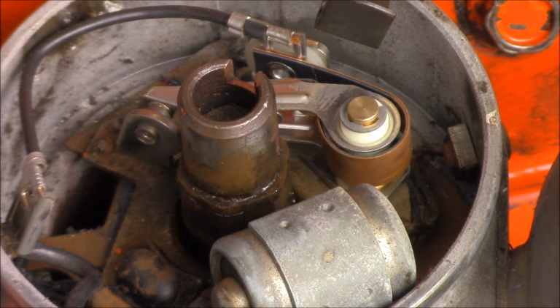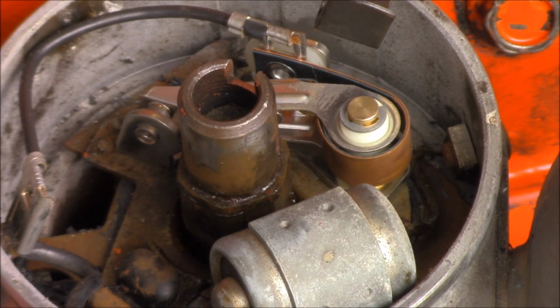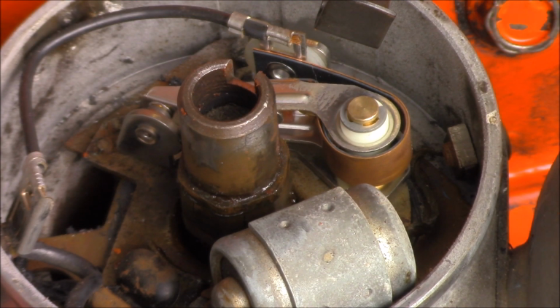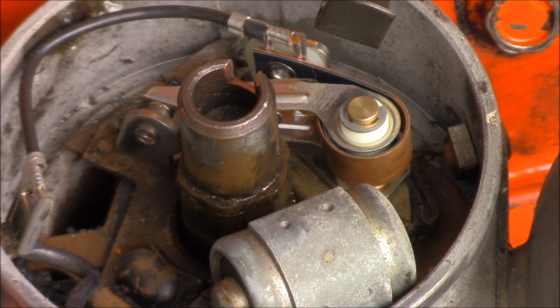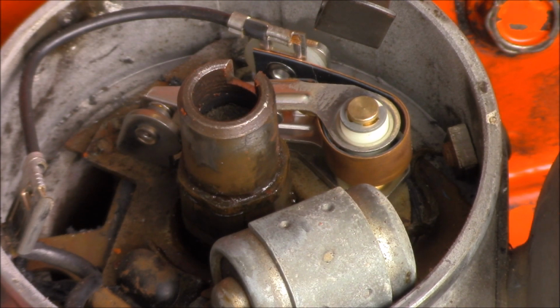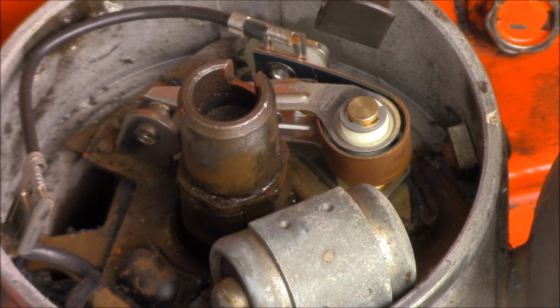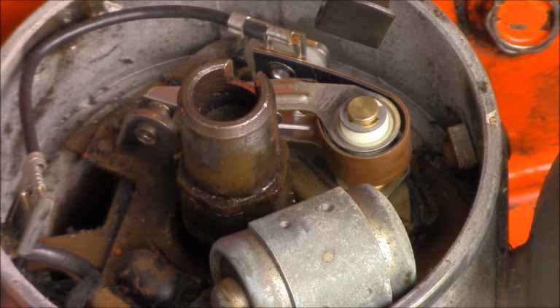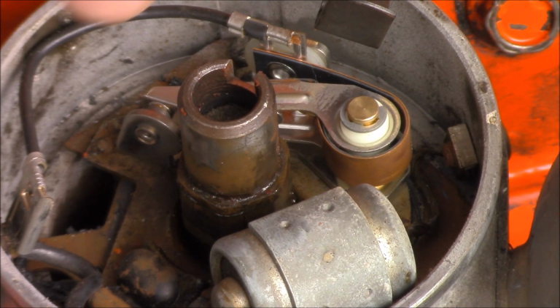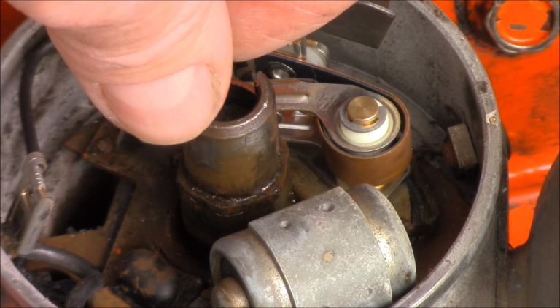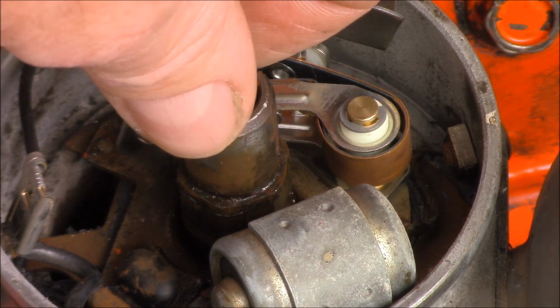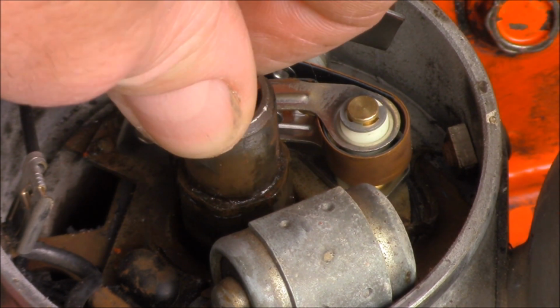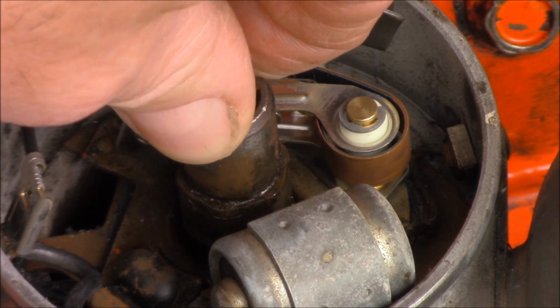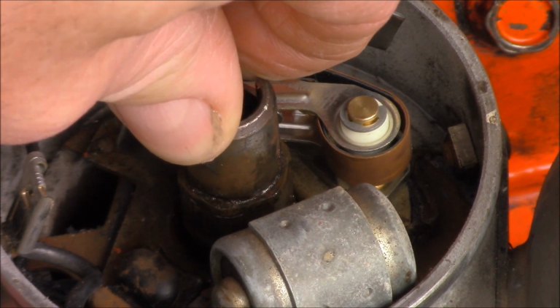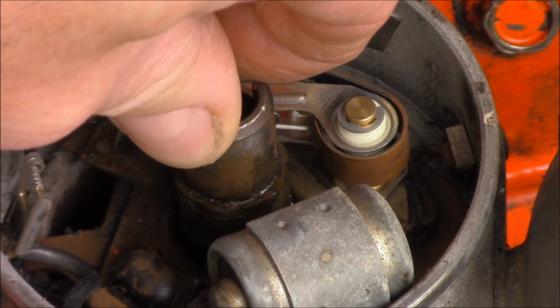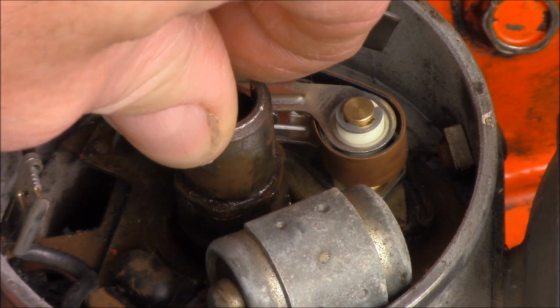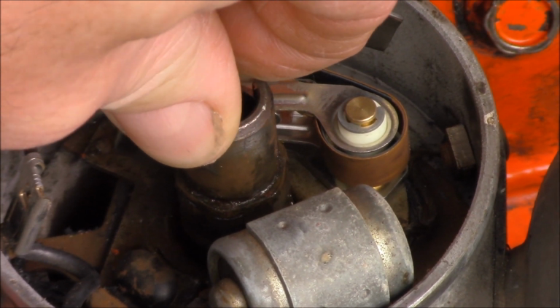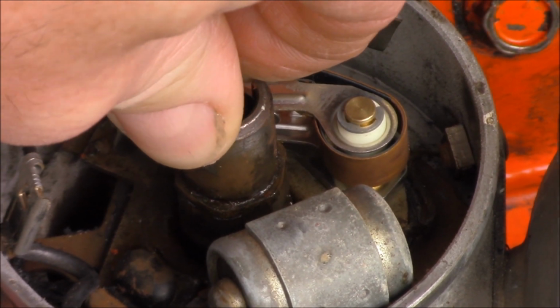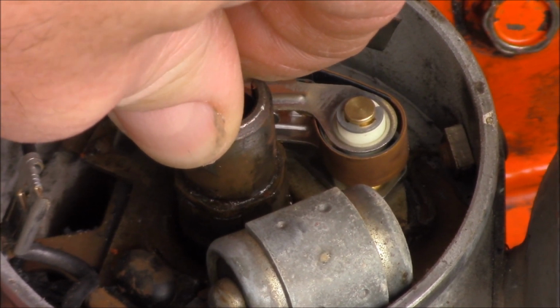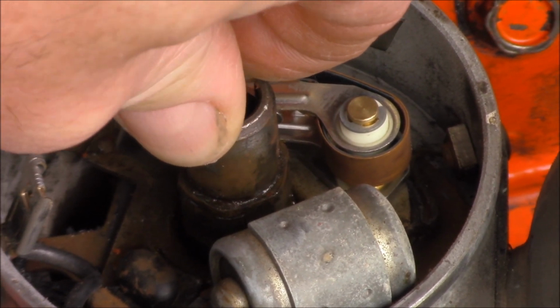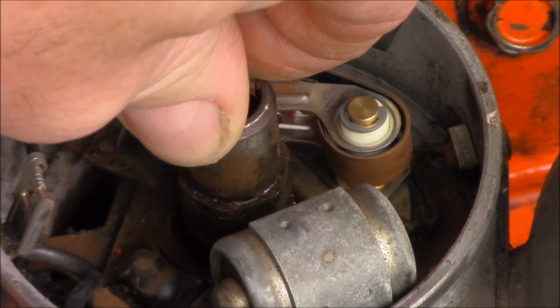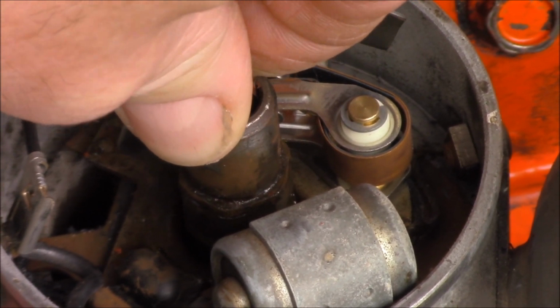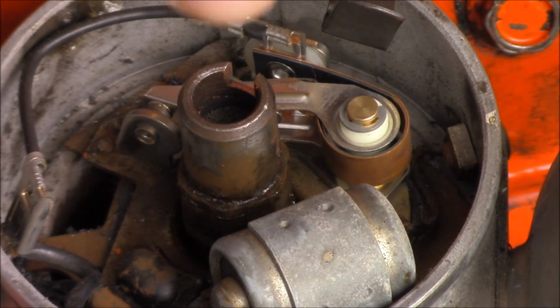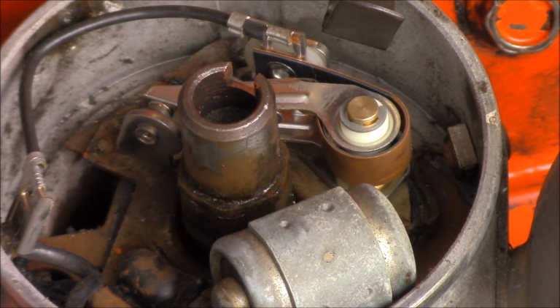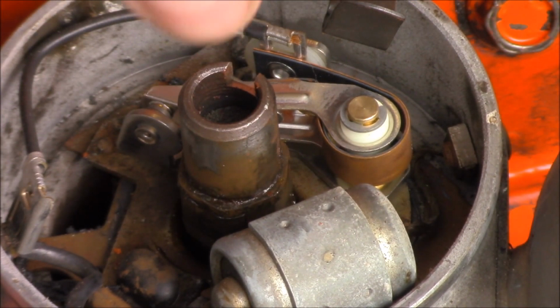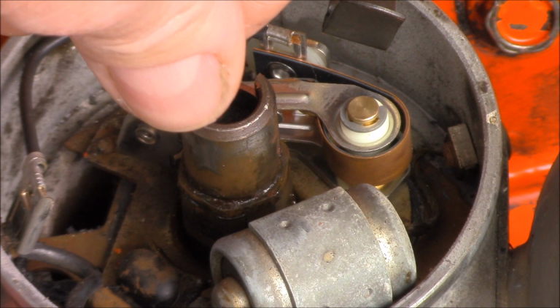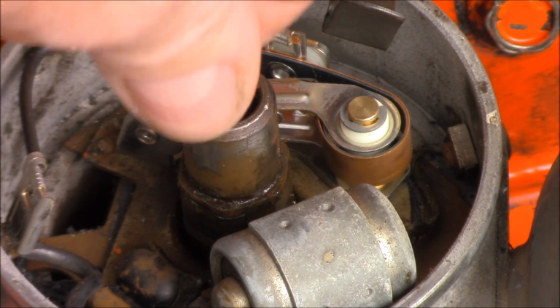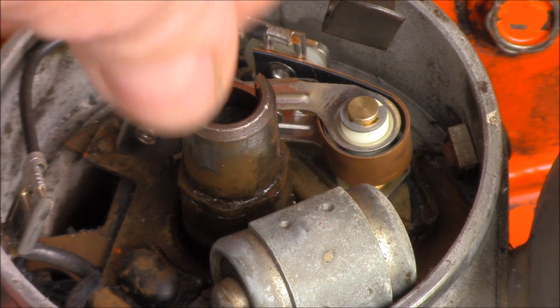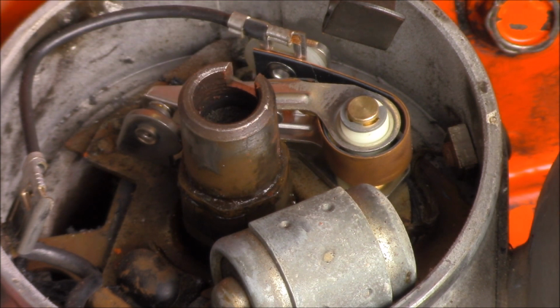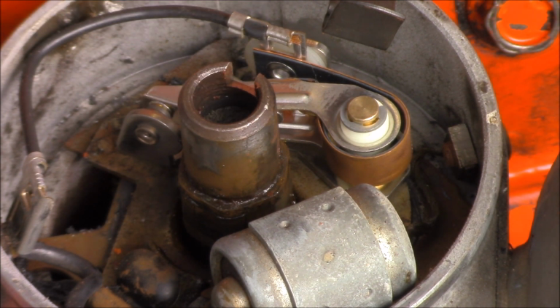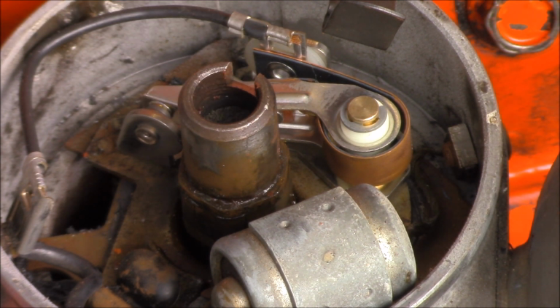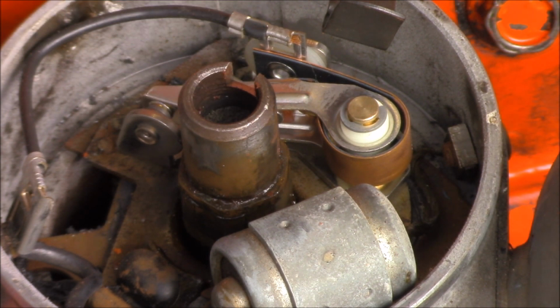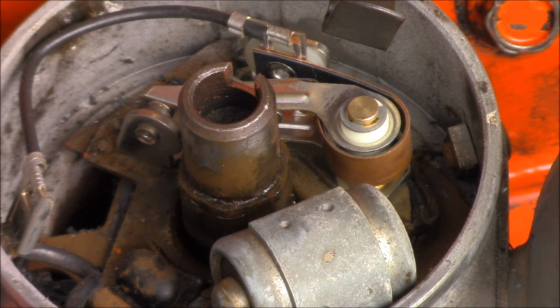Some testing you need to do when you're inside the distributor — for instance, look at the shaft. Is there any wear on the shaft? Push it from side to side. If there's wear, that will change the dwell angle, which in turn will change the timing.